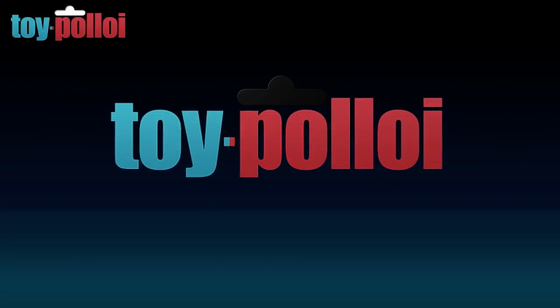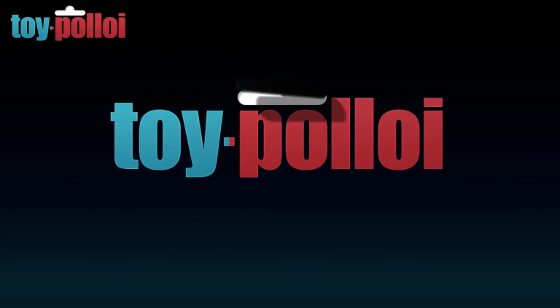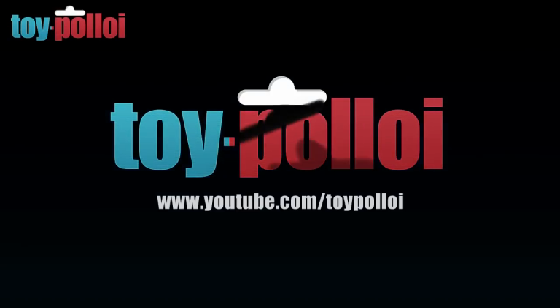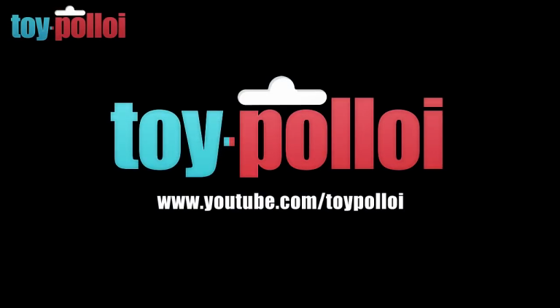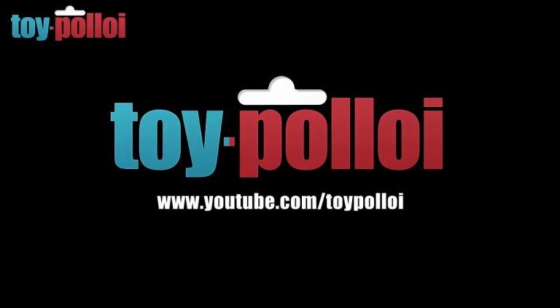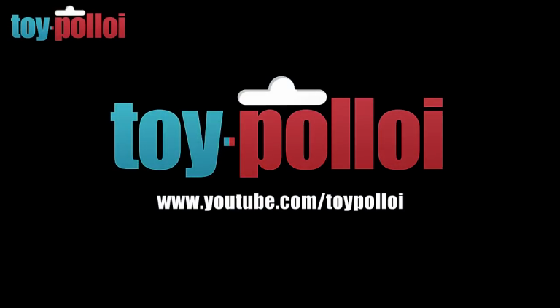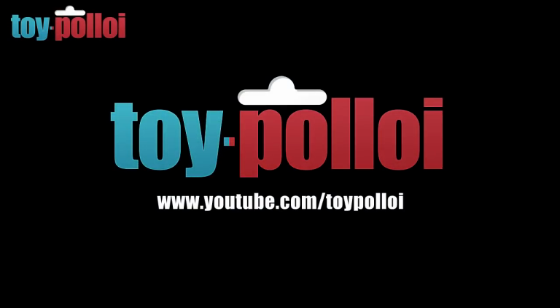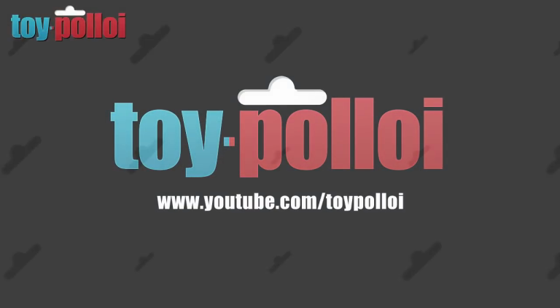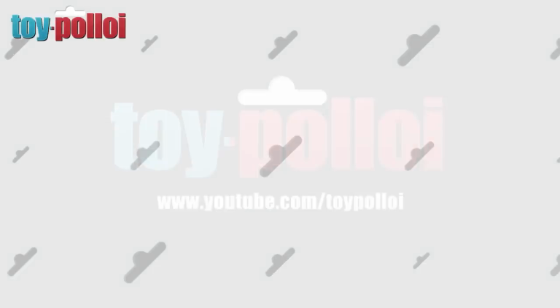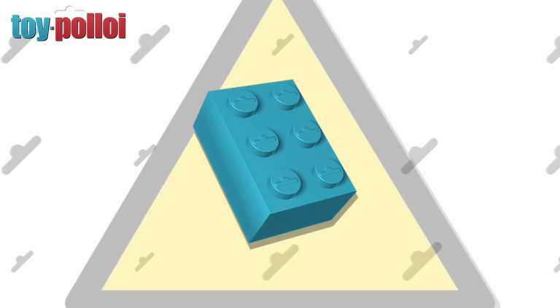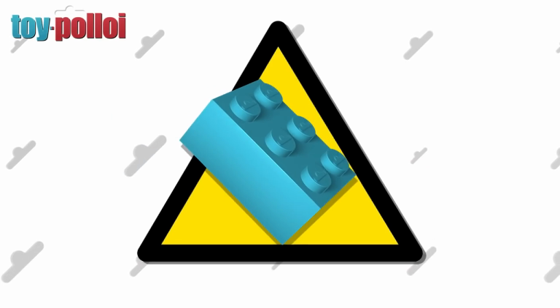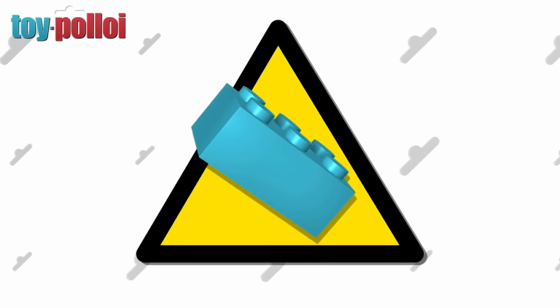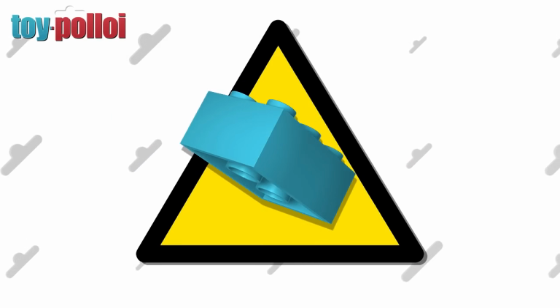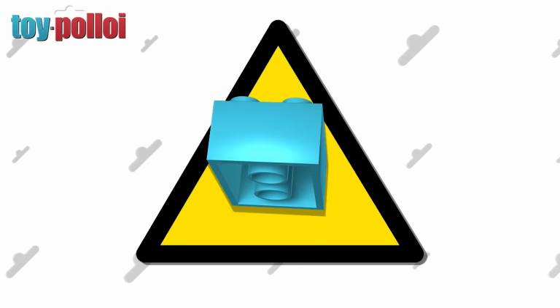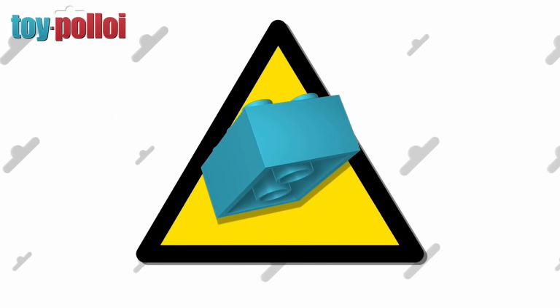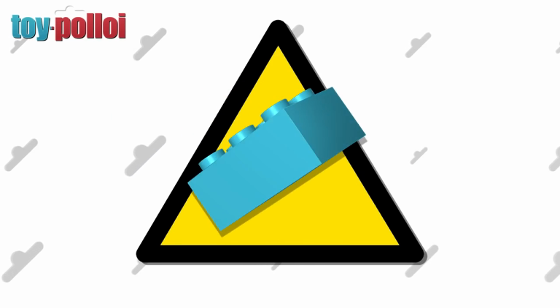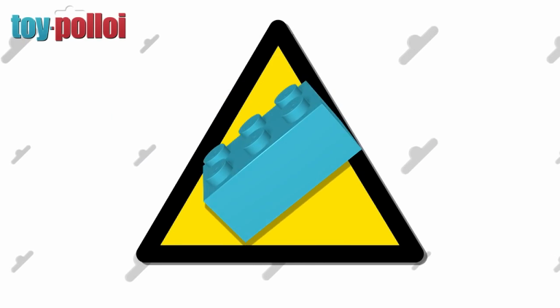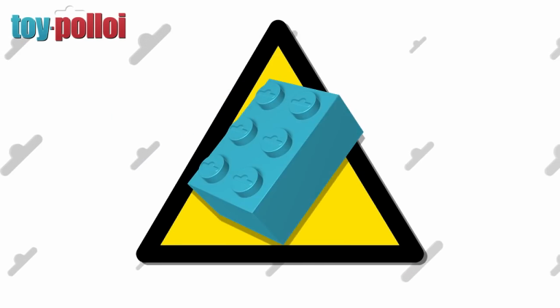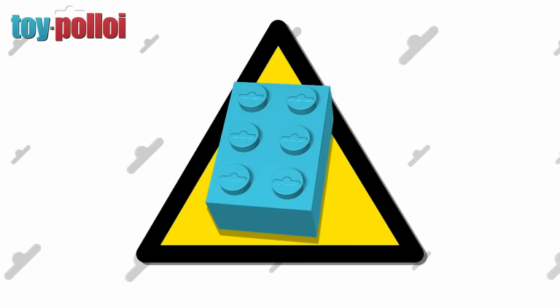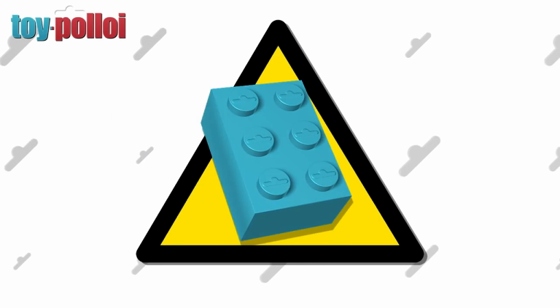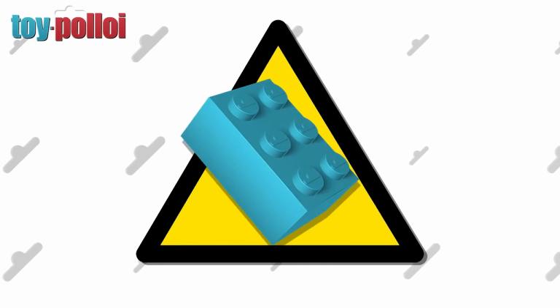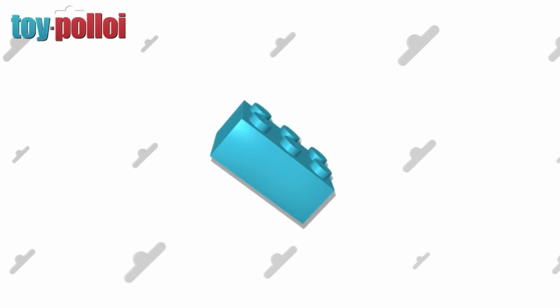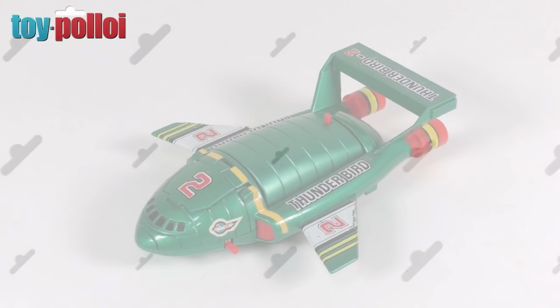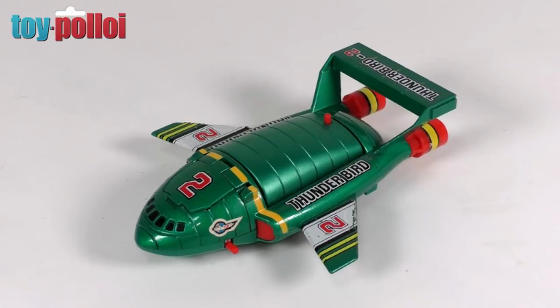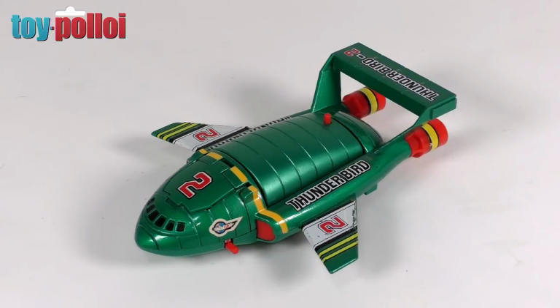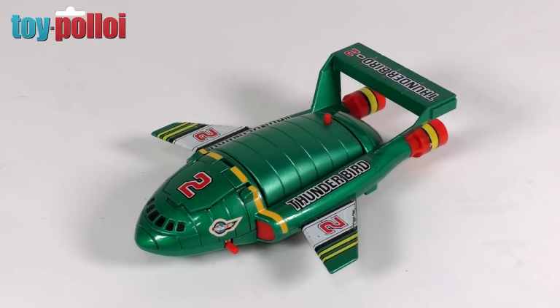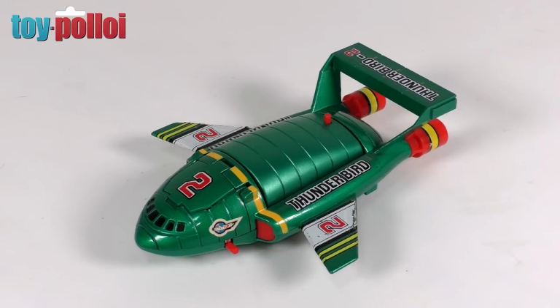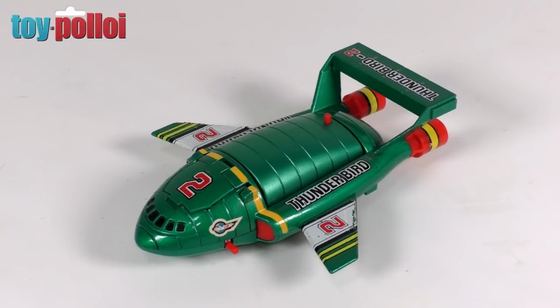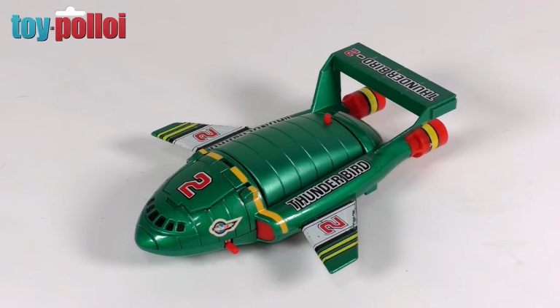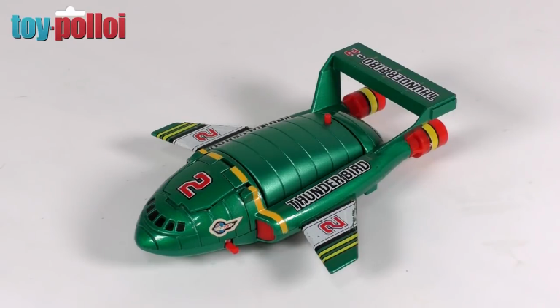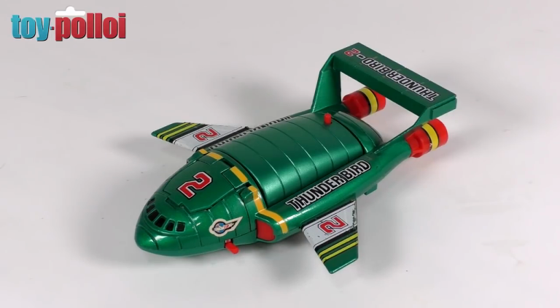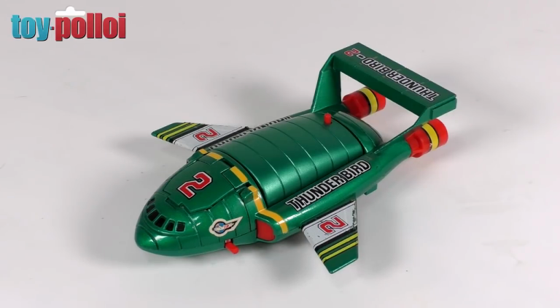Welcome to Toy Palloy. Parental guidance: this video contains scenes of Lego destruction. Hello and welcome to another video from Toy Palloy.